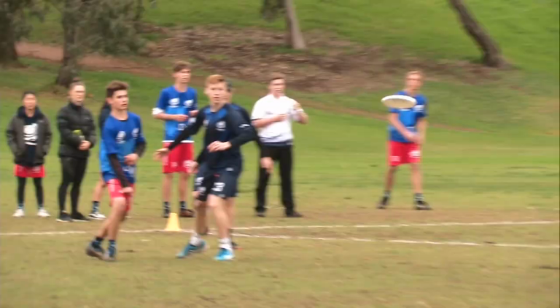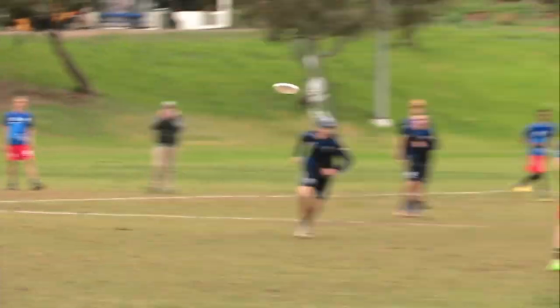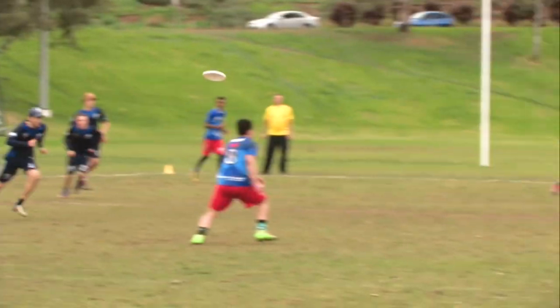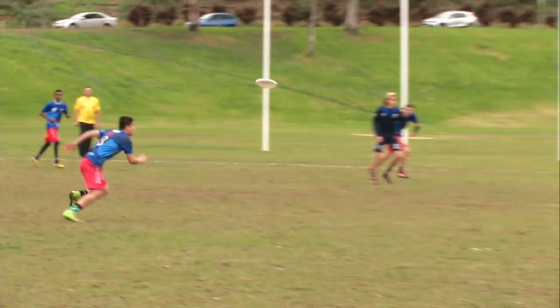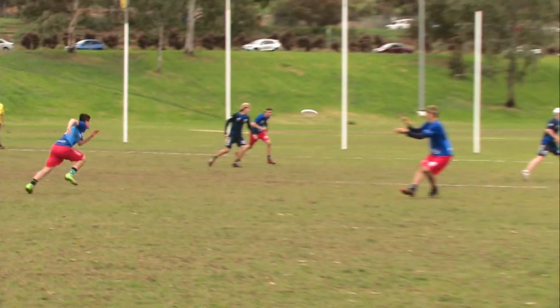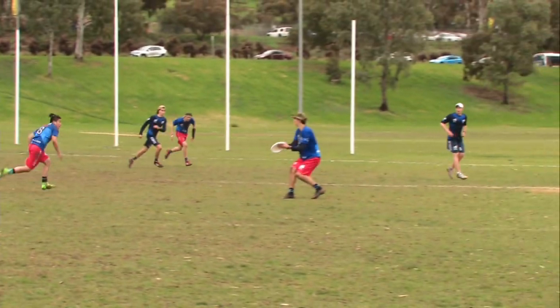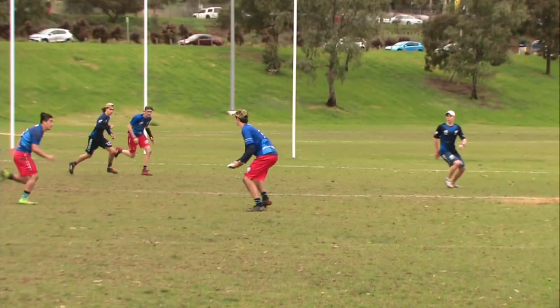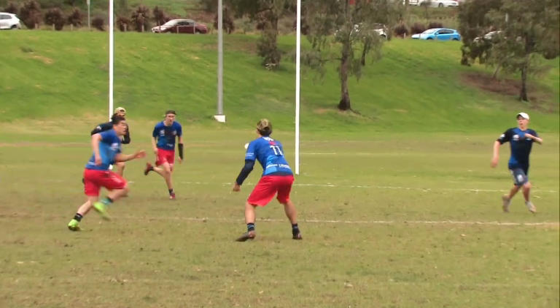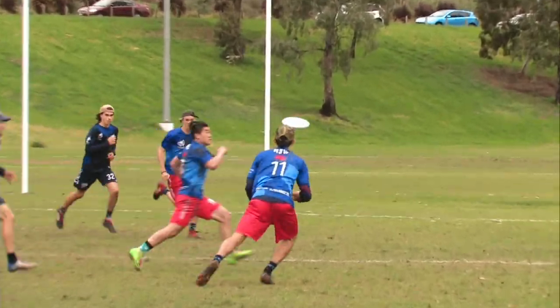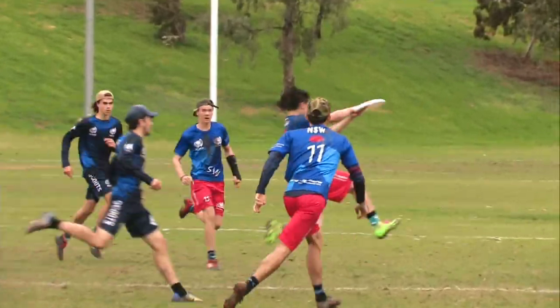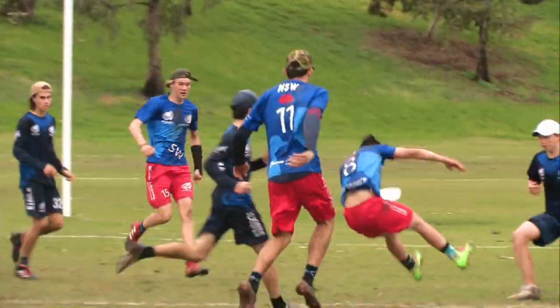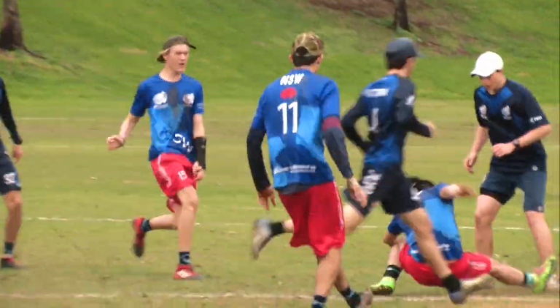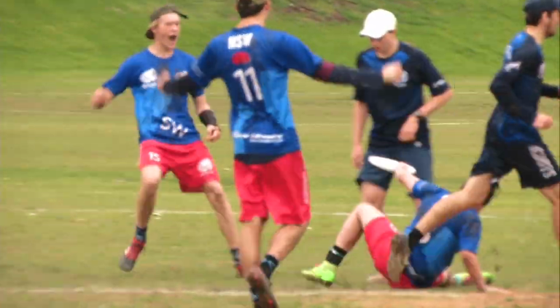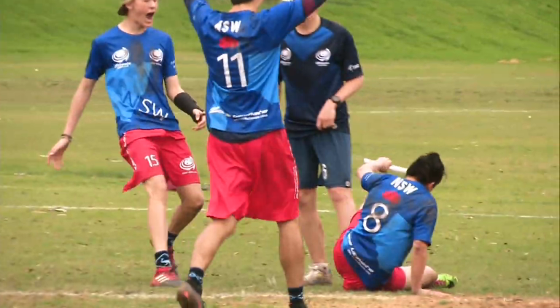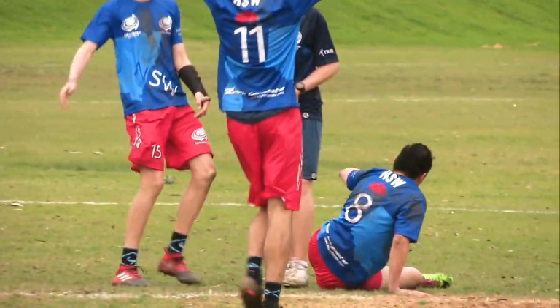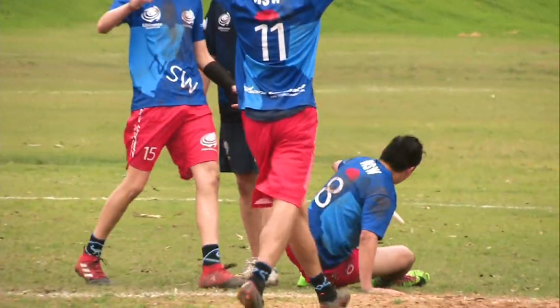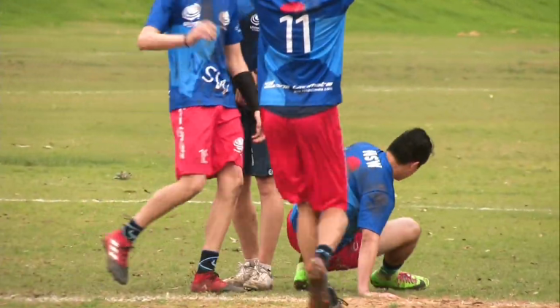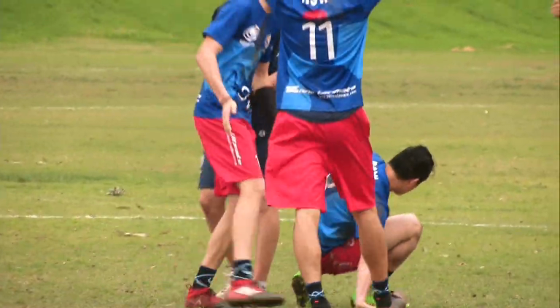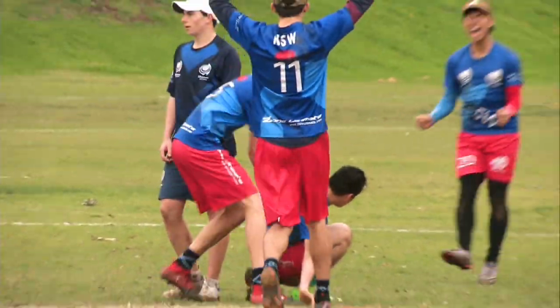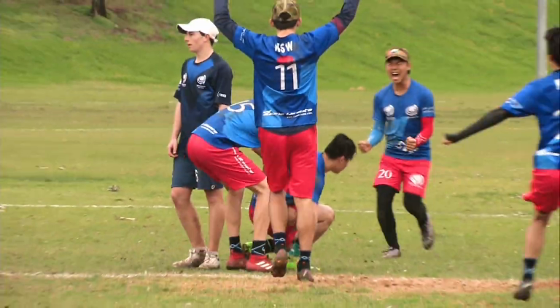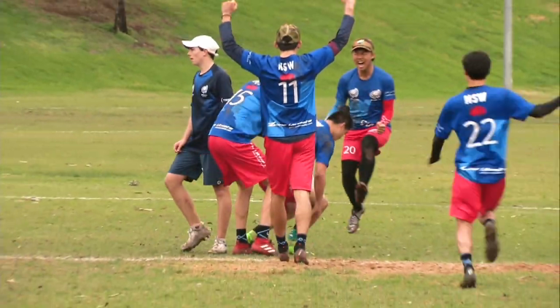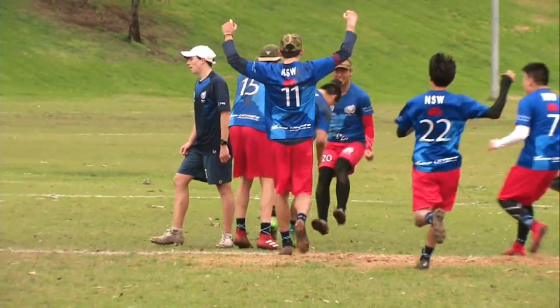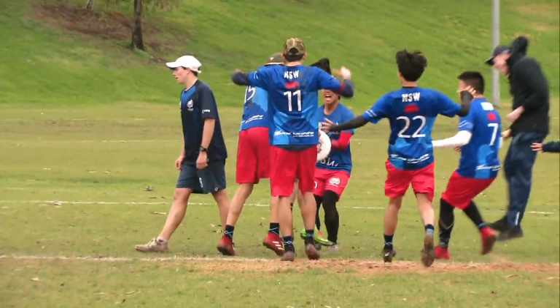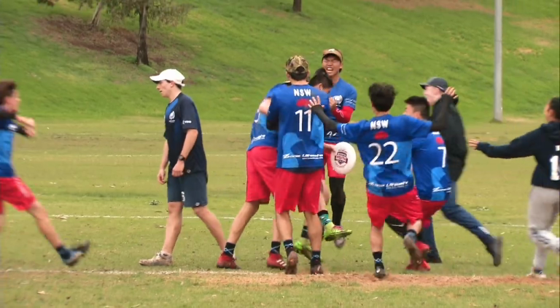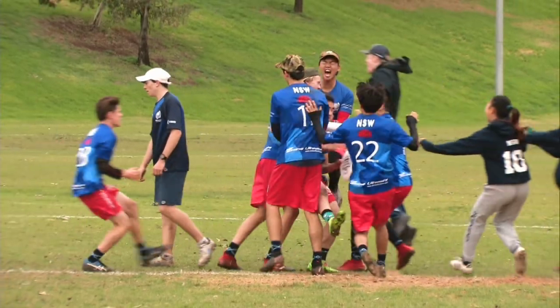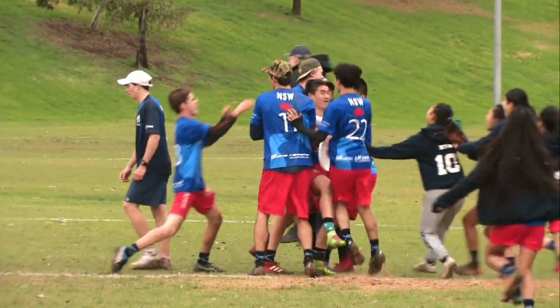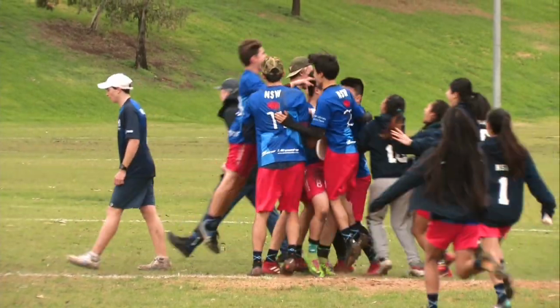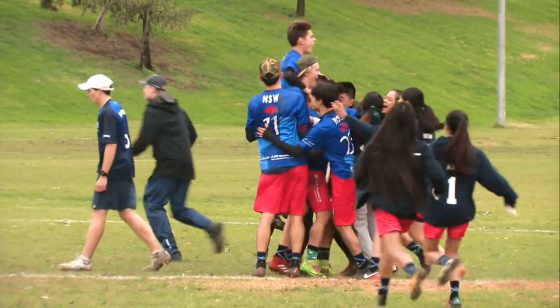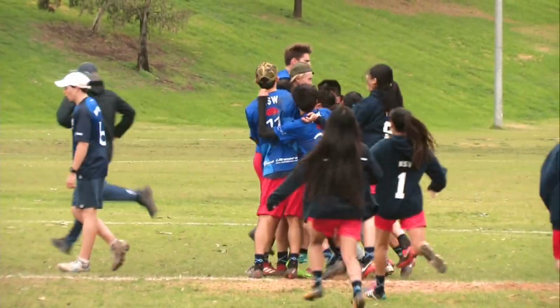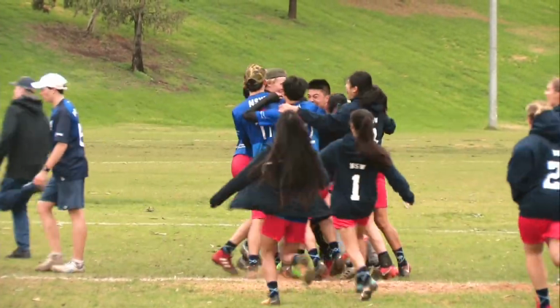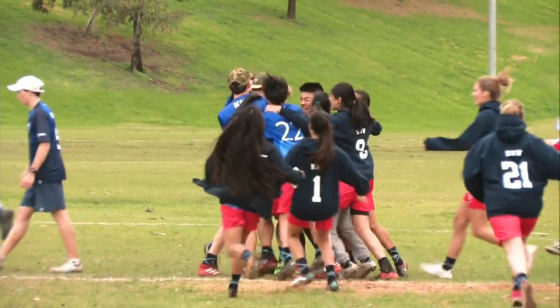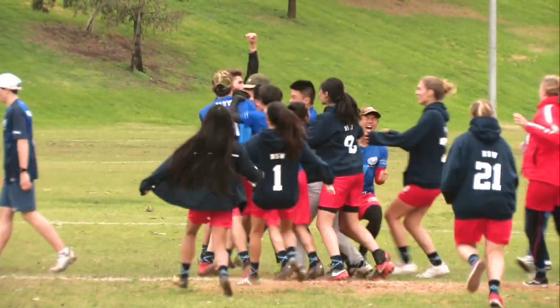Defence doing a good job of staying flat. Trang! And that's it! Trang jumps it in! That's the gold! That's the glory! New South Wales!